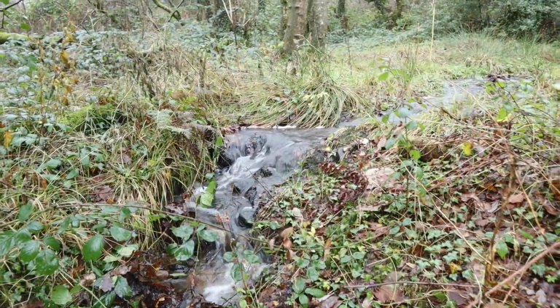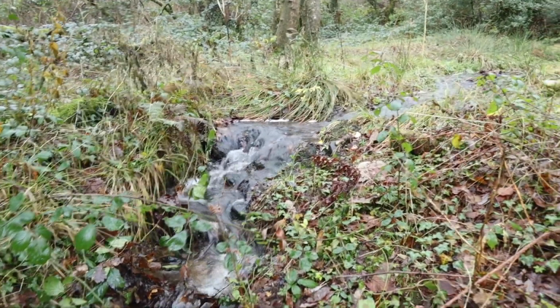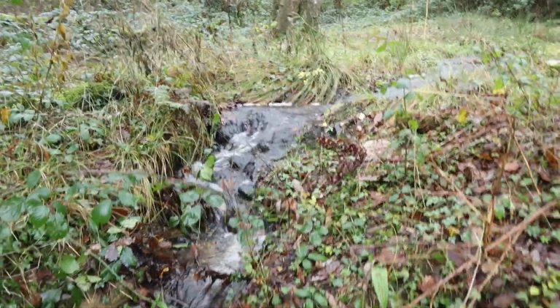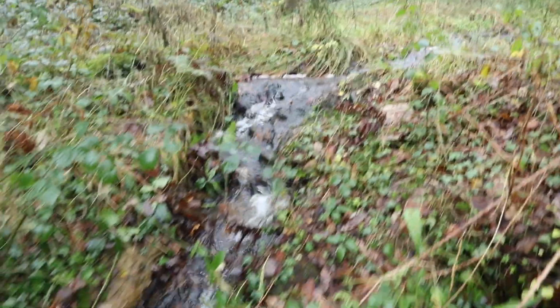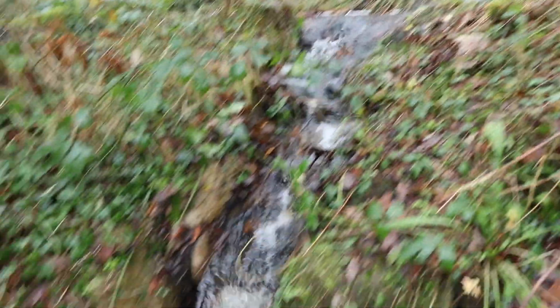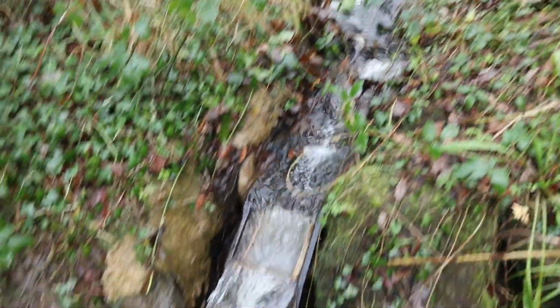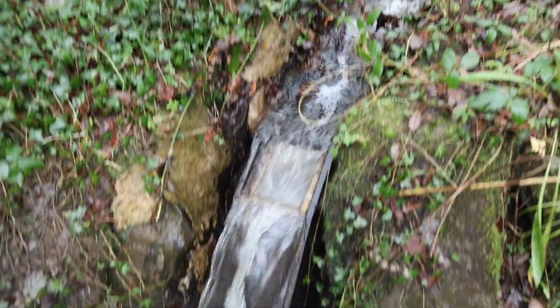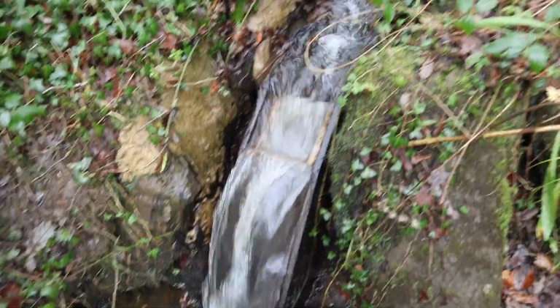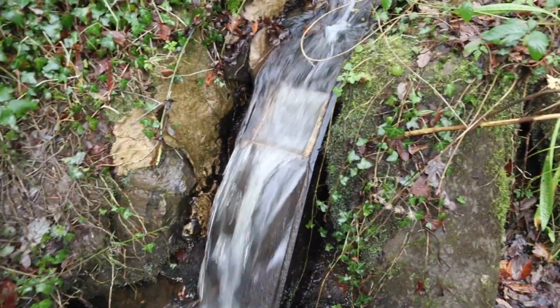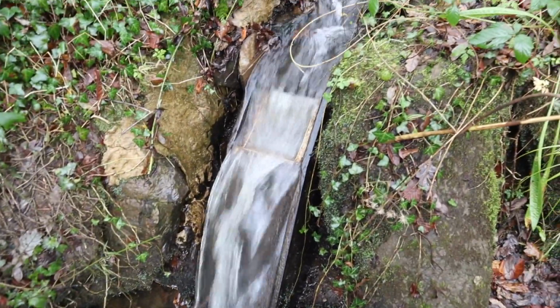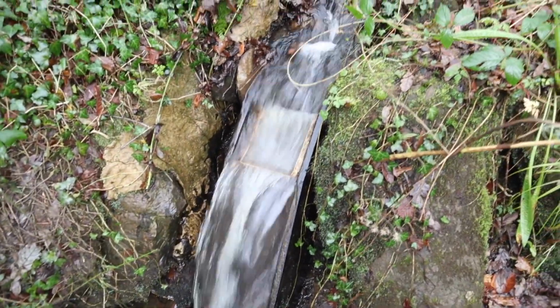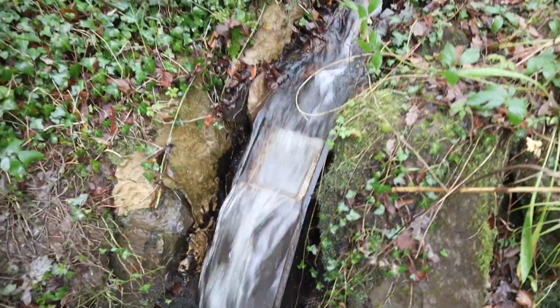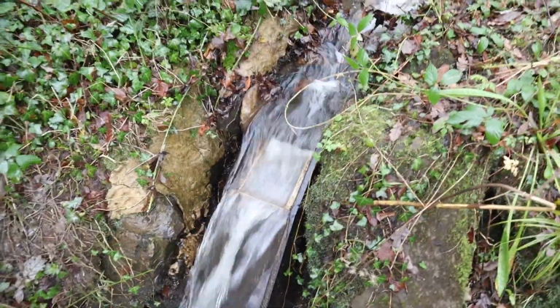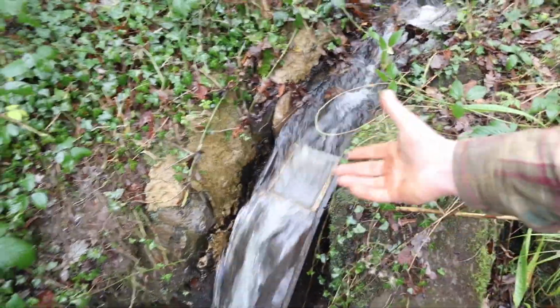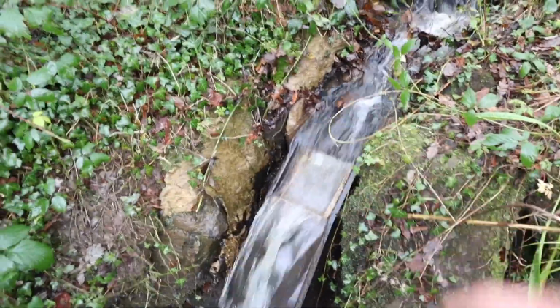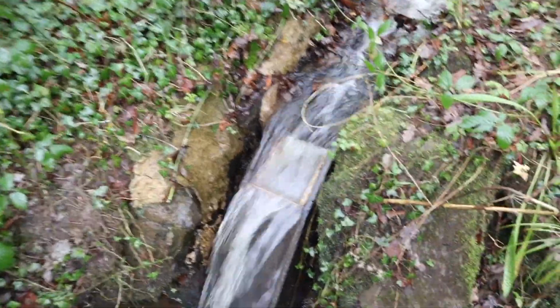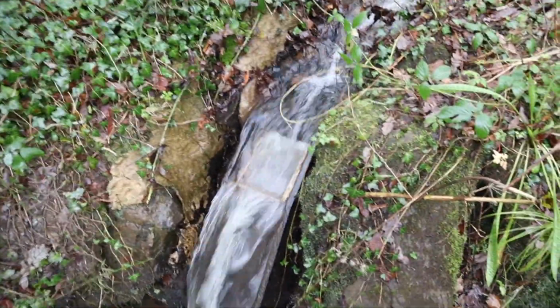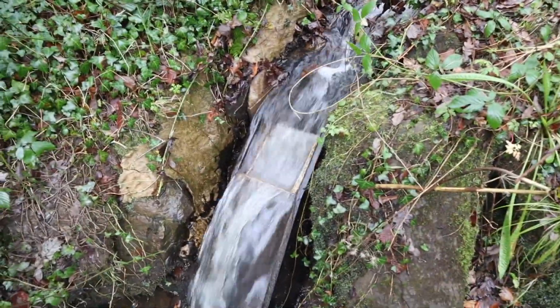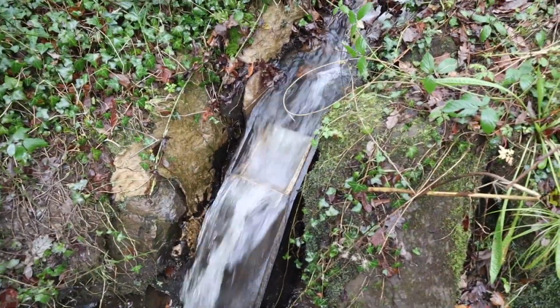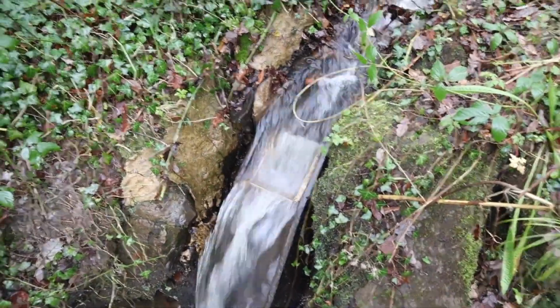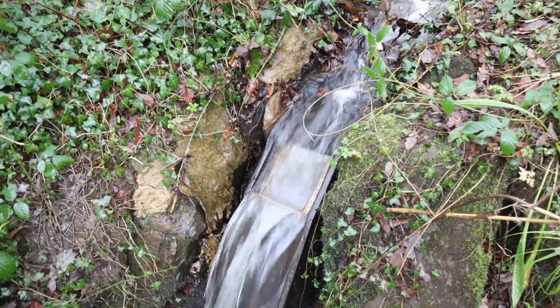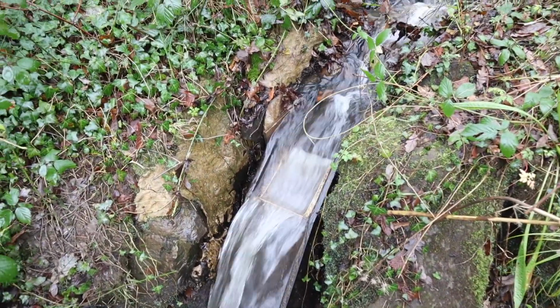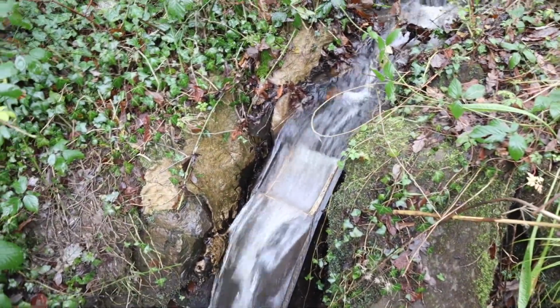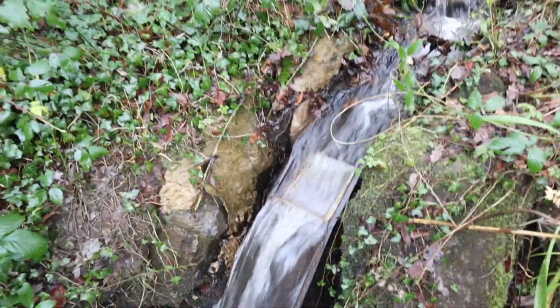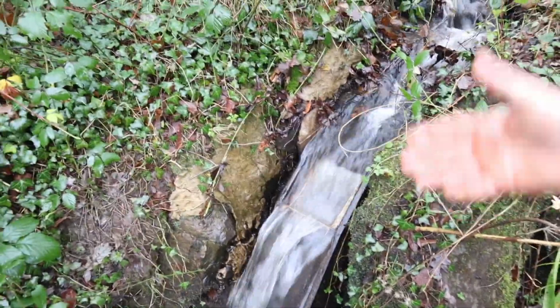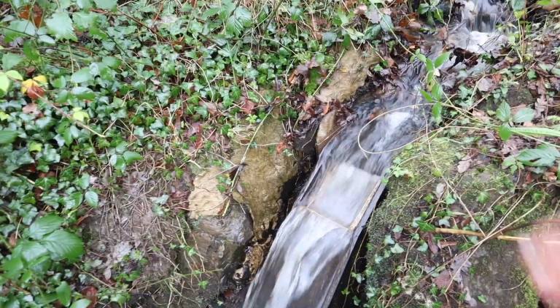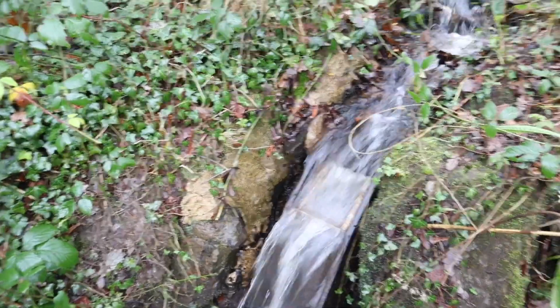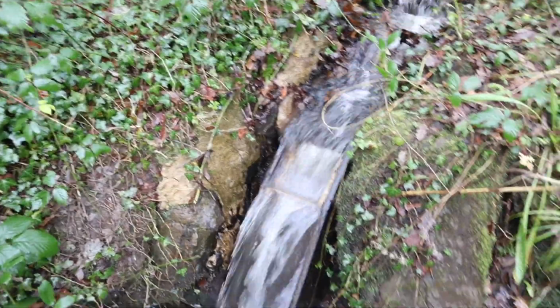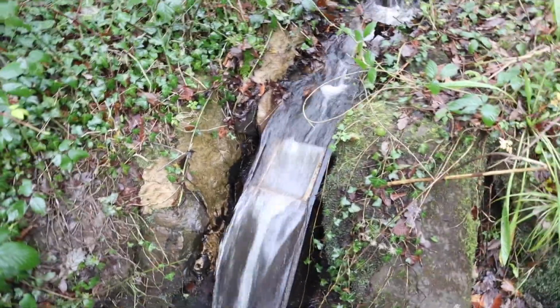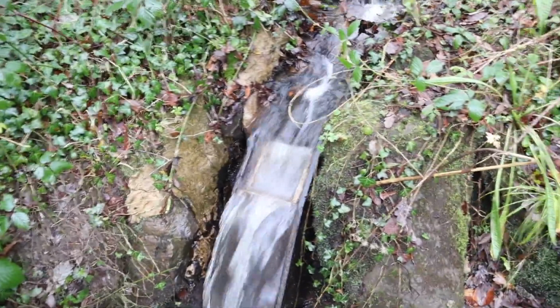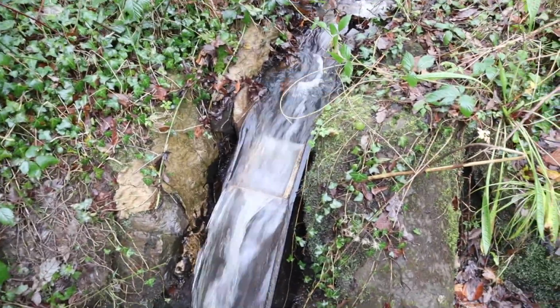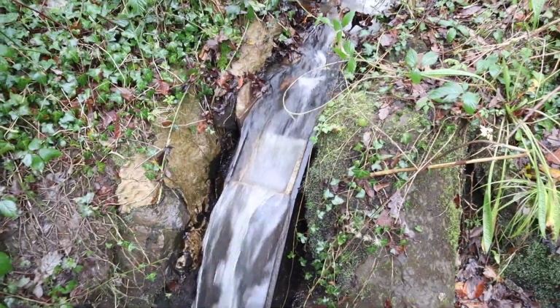There we go — full flow. As you can see, it's not a huge amount of water to make quite a lot of power, and there's bare water there too, so I could run higher flow. But we want to get the efficiency as high as we can before we mess around with running more flow.